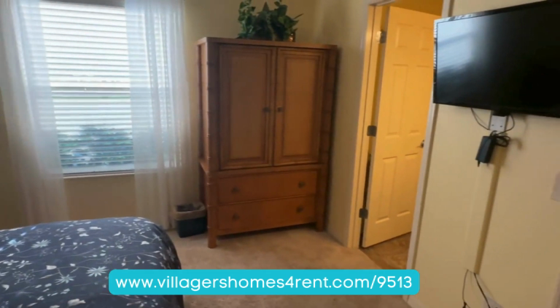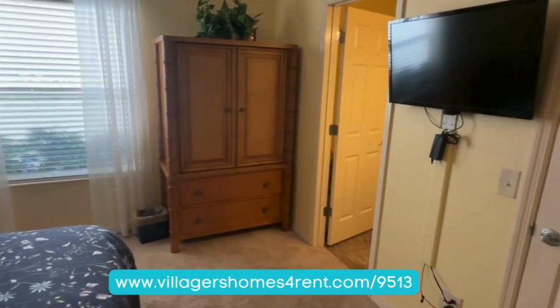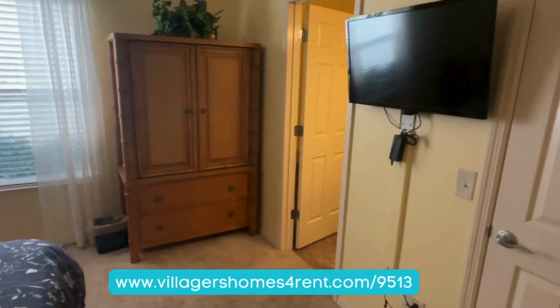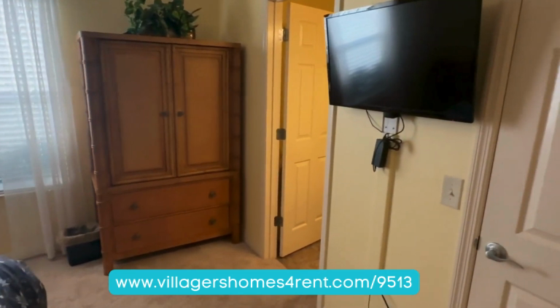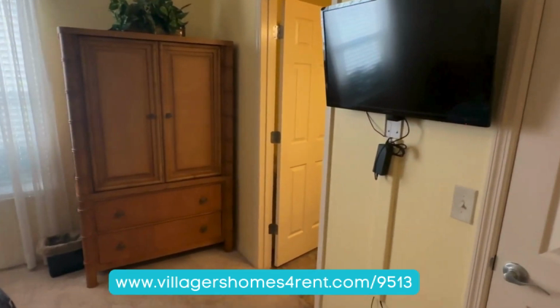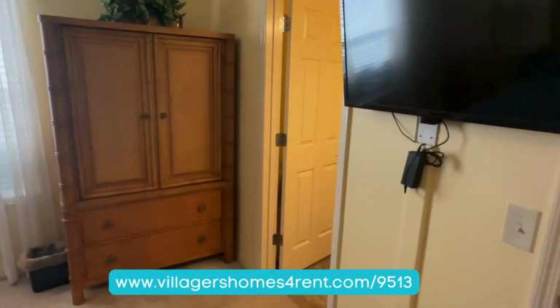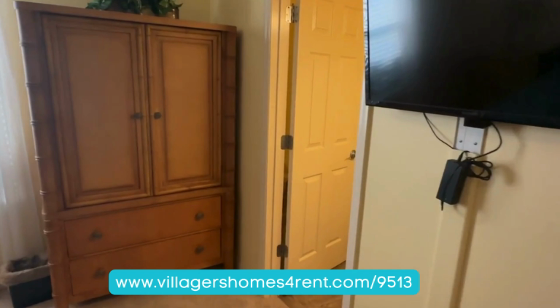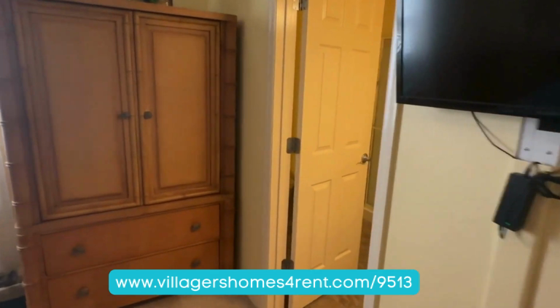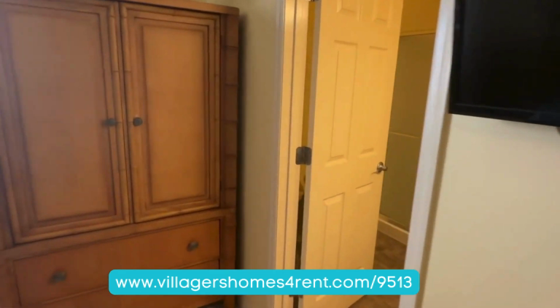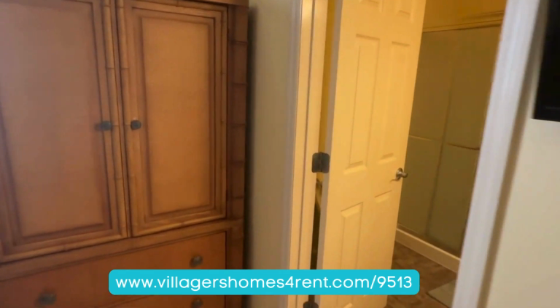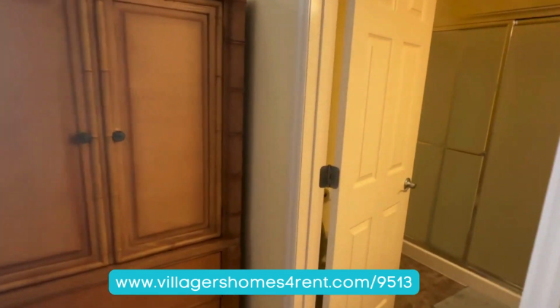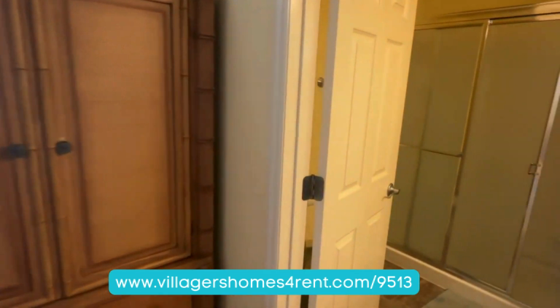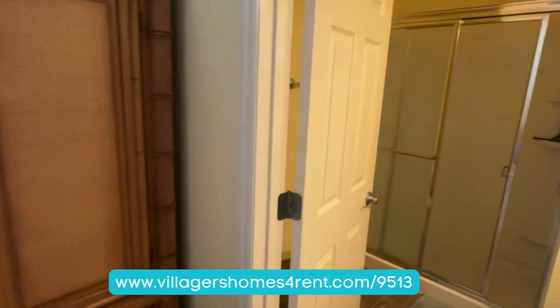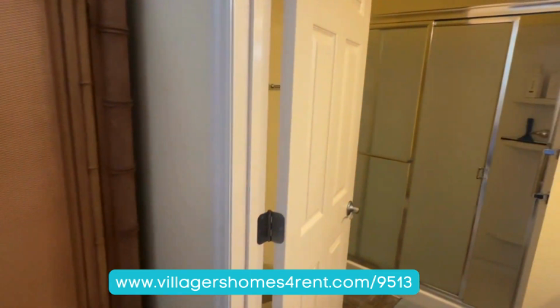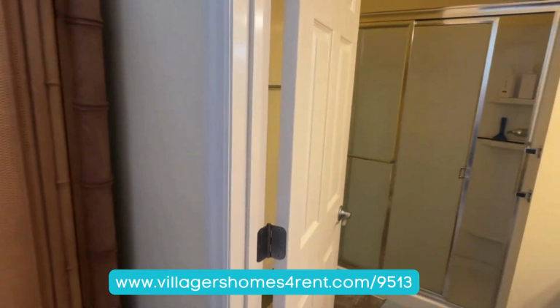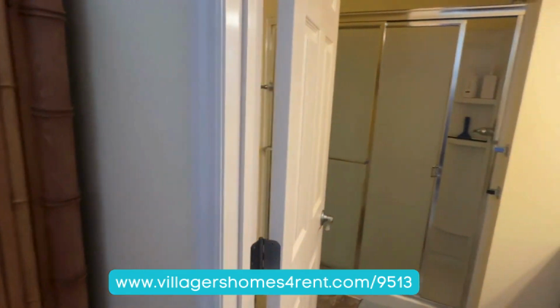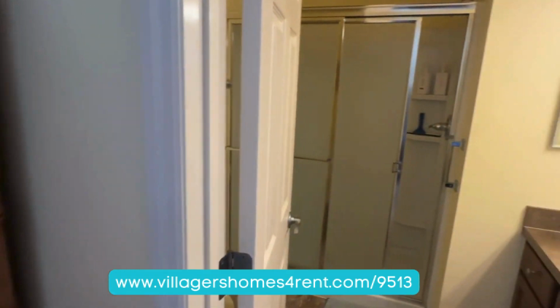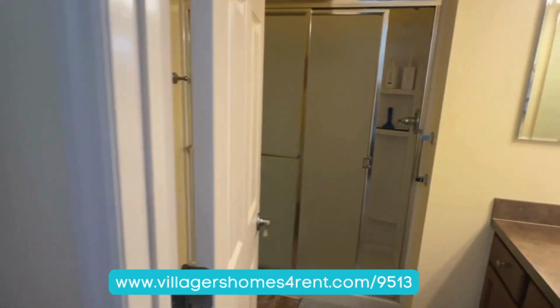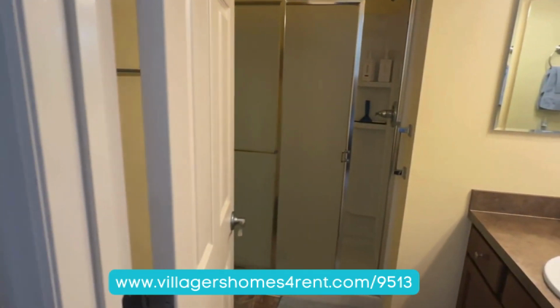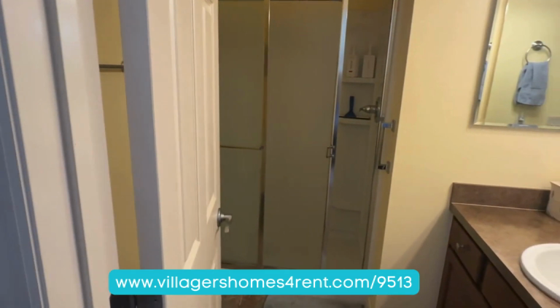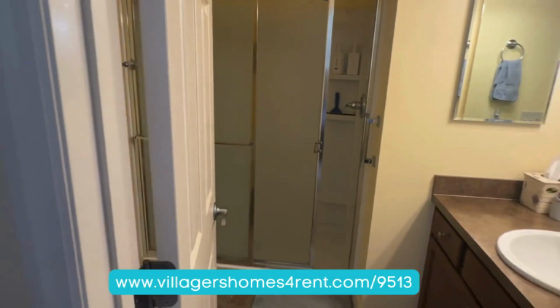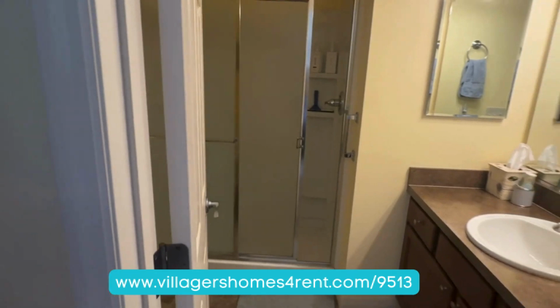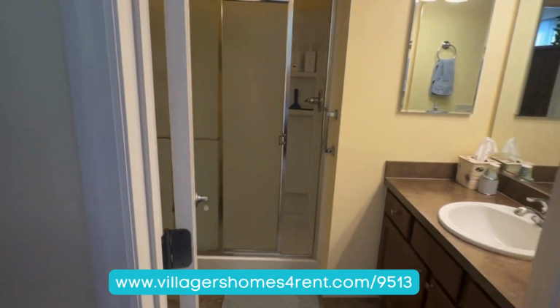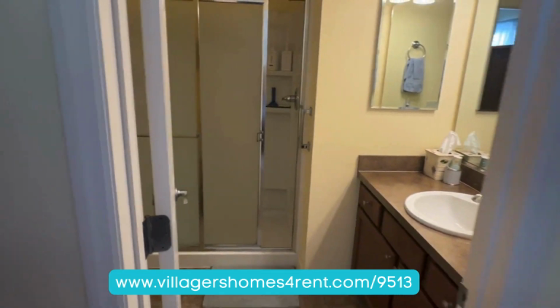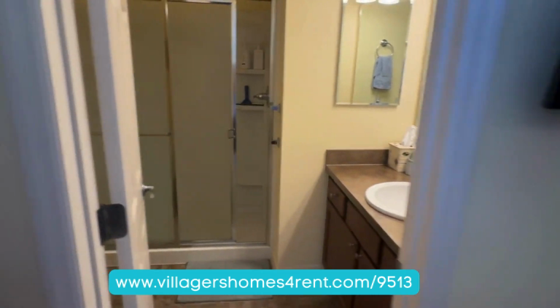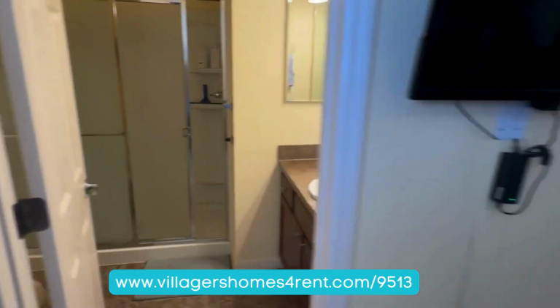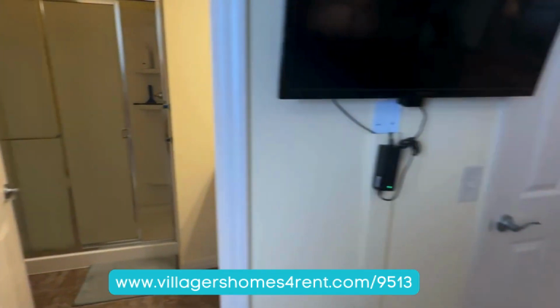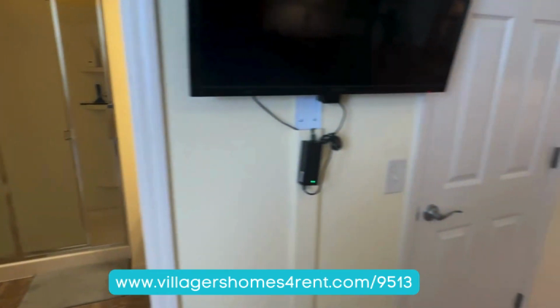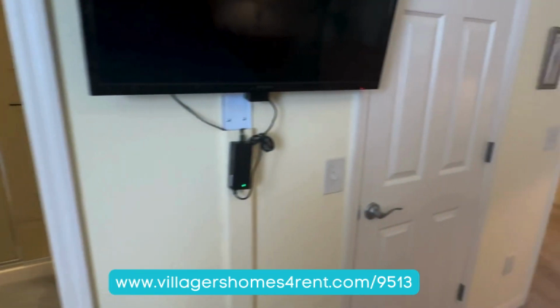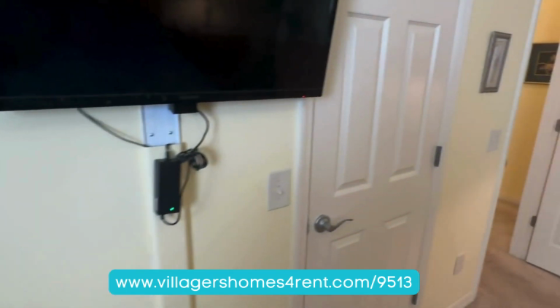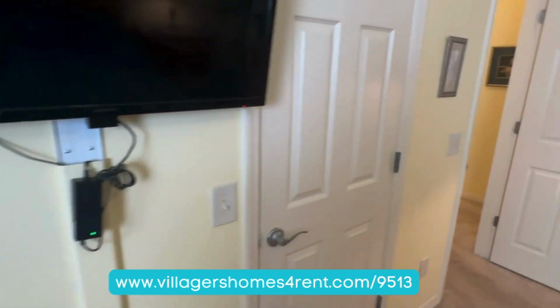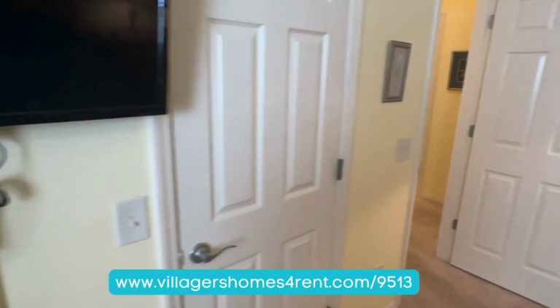The master bedroom features a TV, and the master bath has a walk-in shower, toilet, sink, and a walk-in closet.